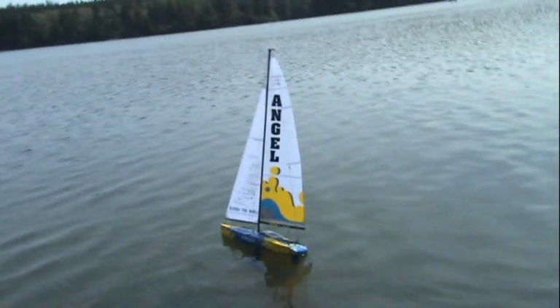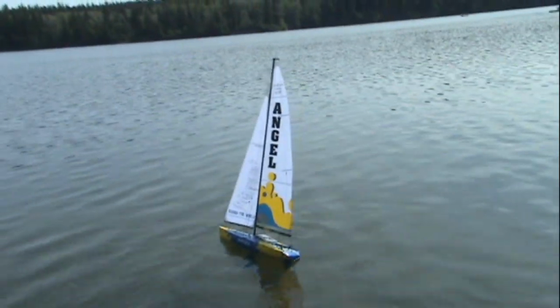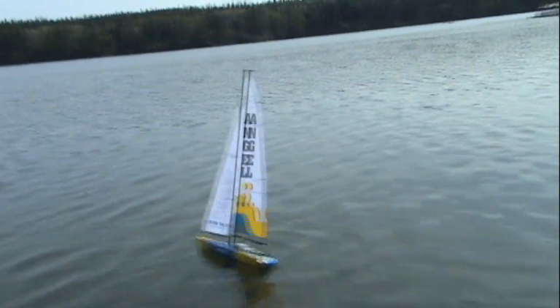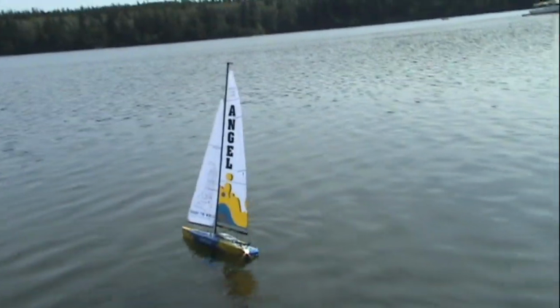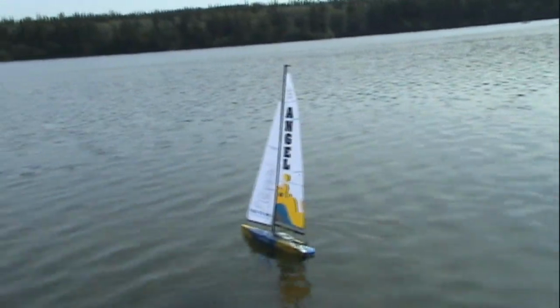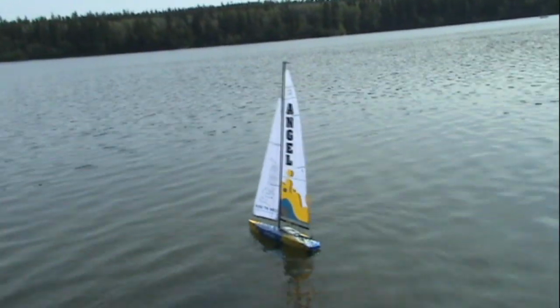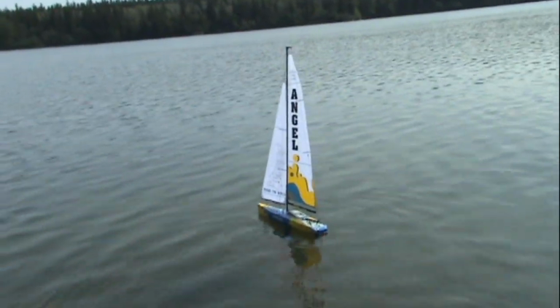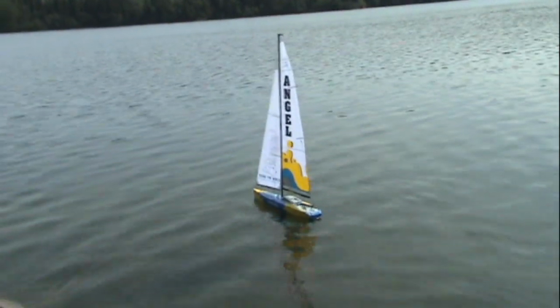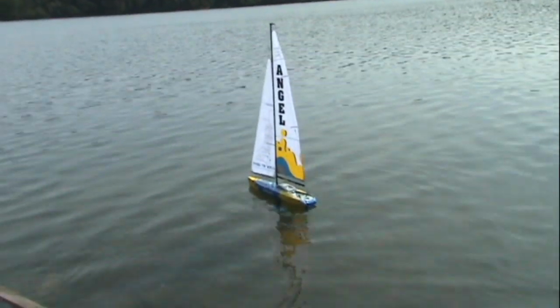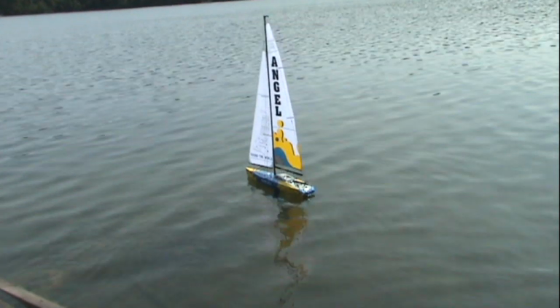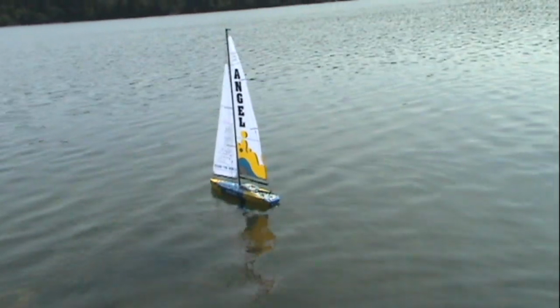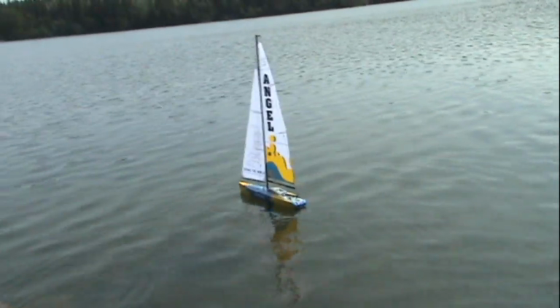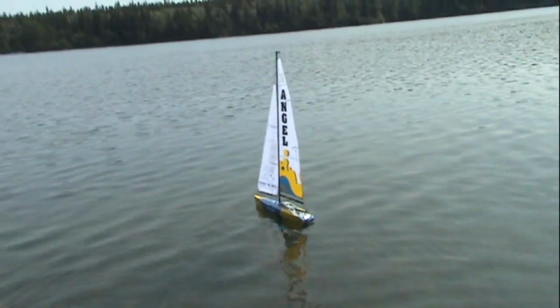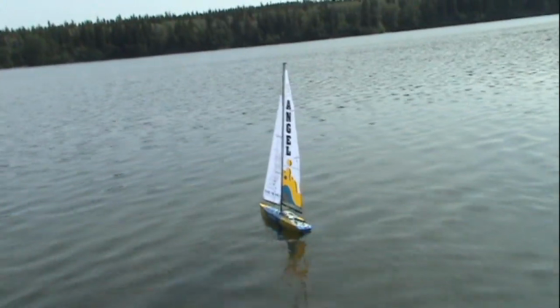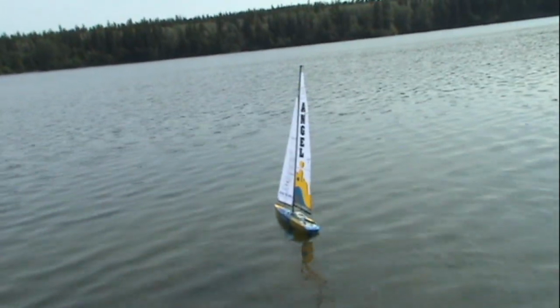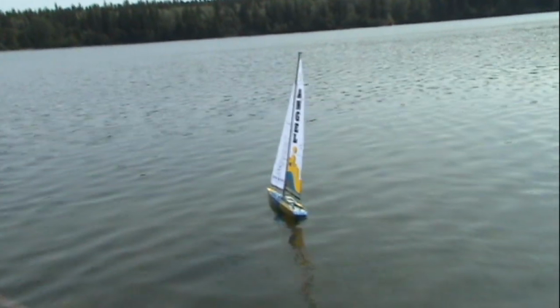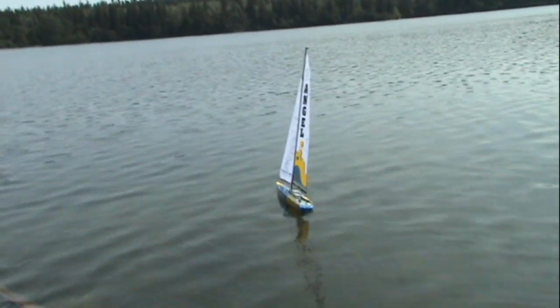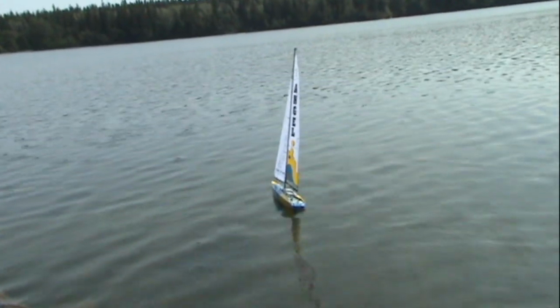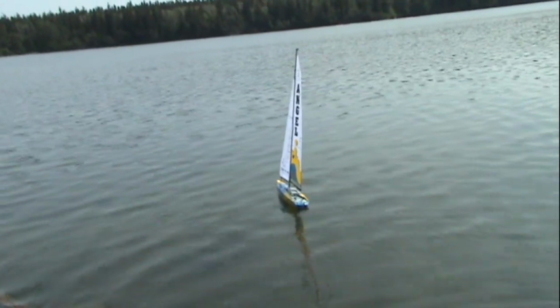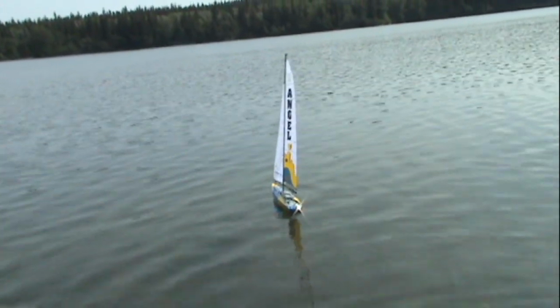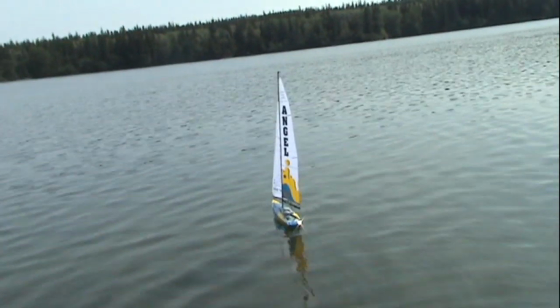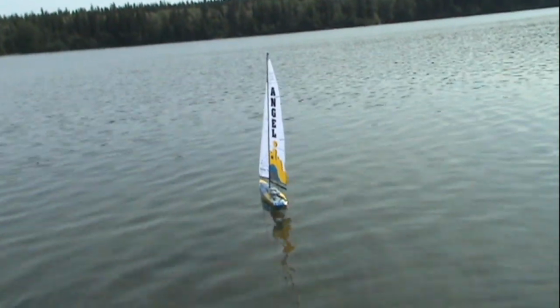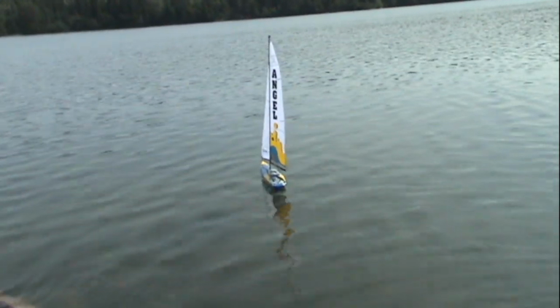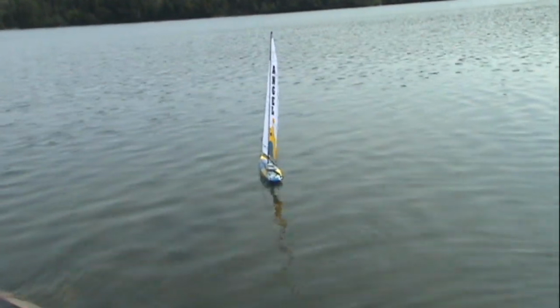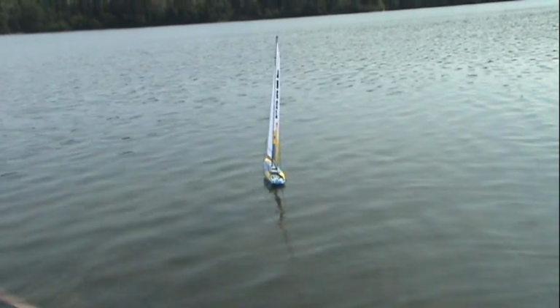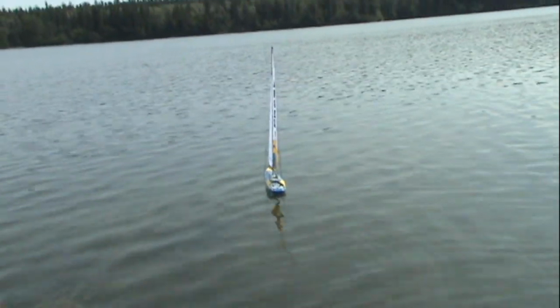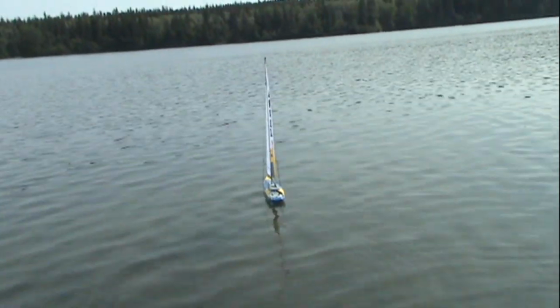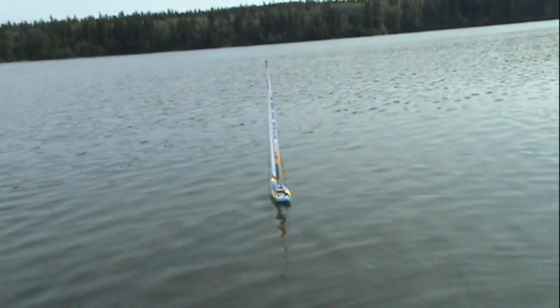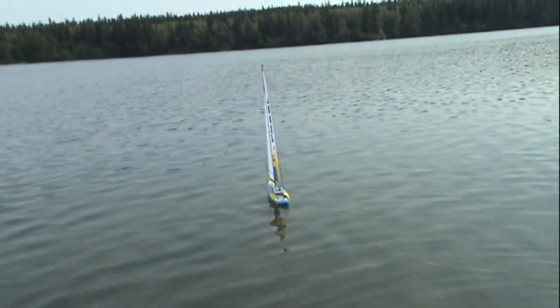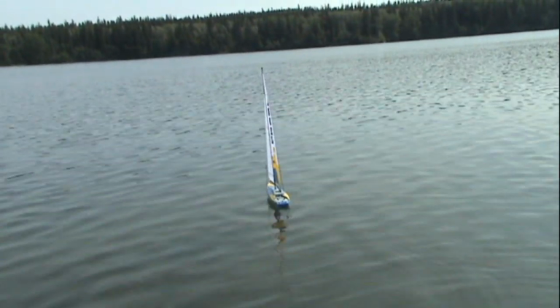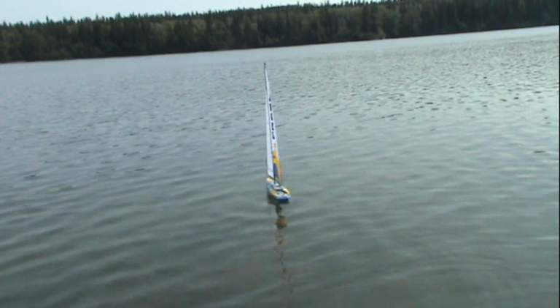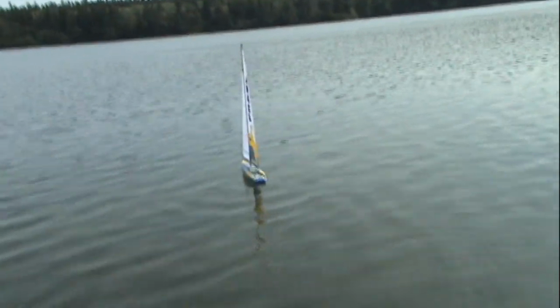Is it filming? Let's see — yeah, it's recording. There's no wind. I need more wind. Someone blow.